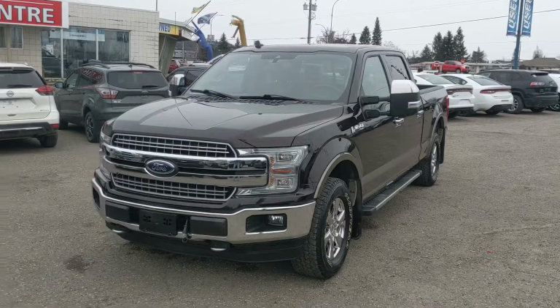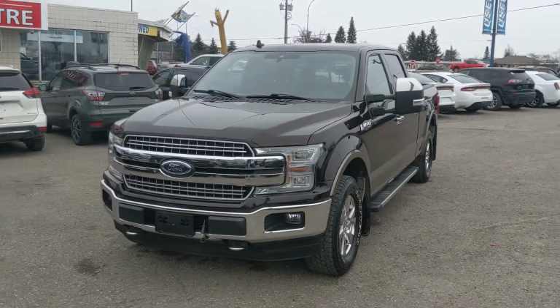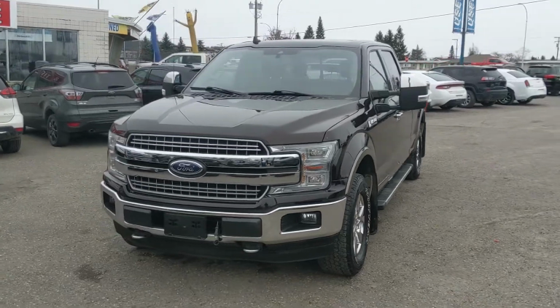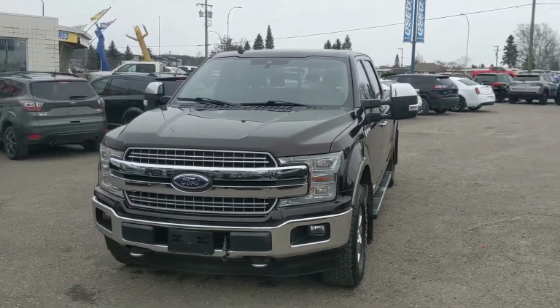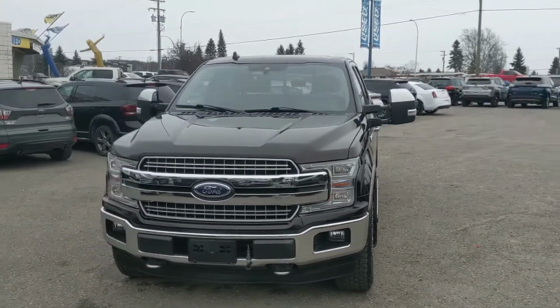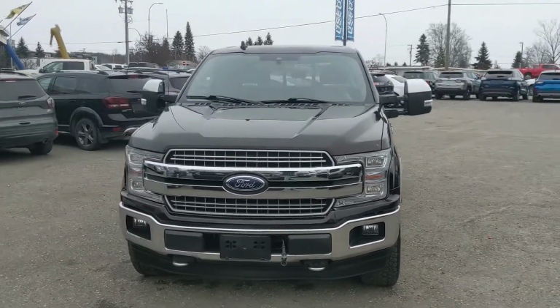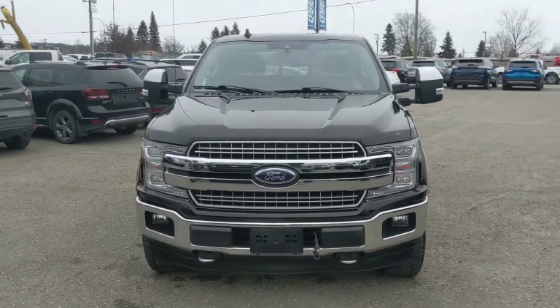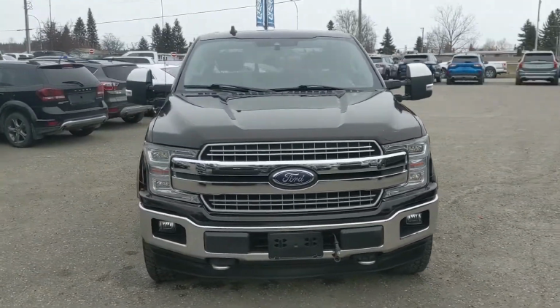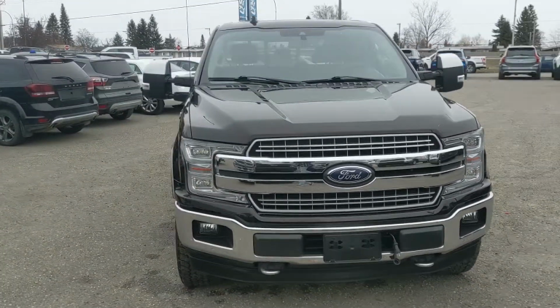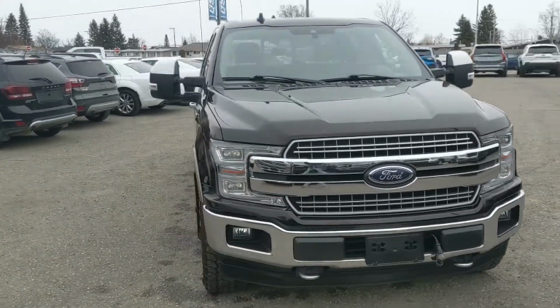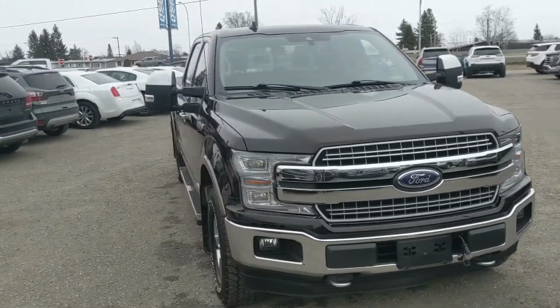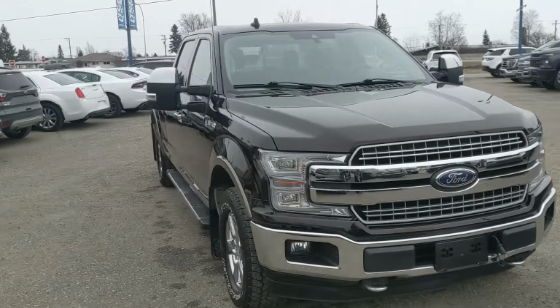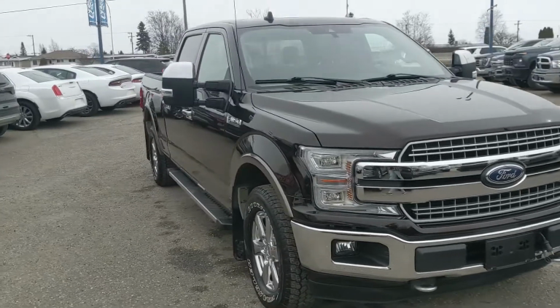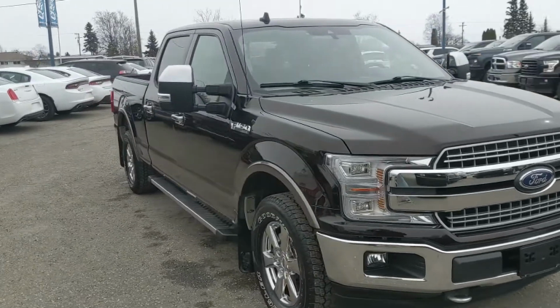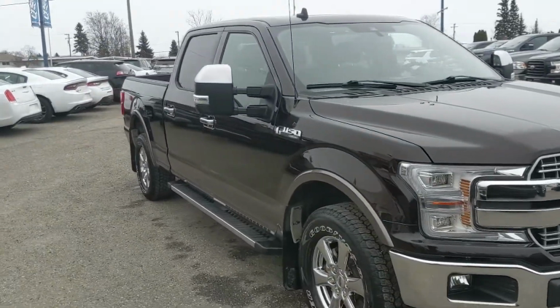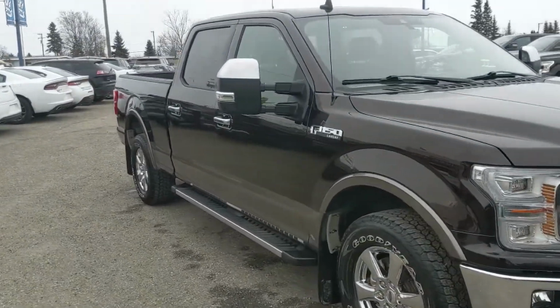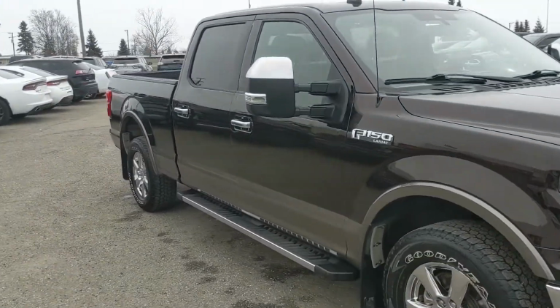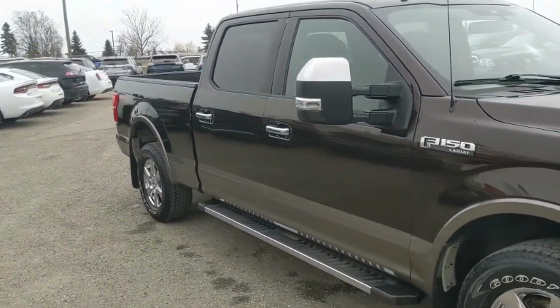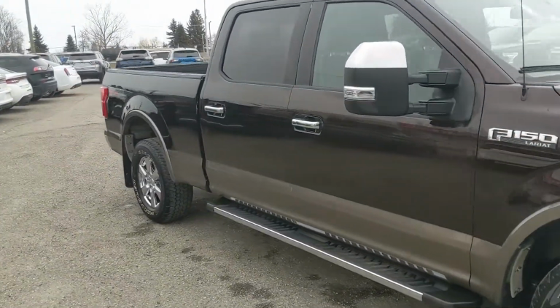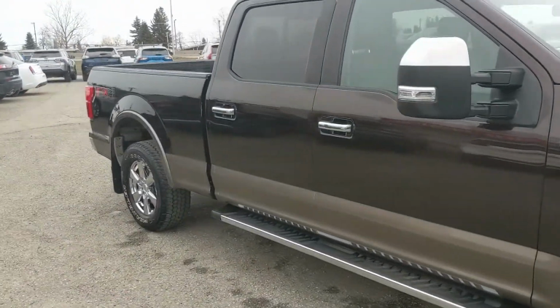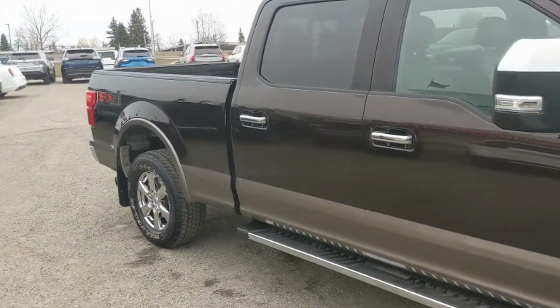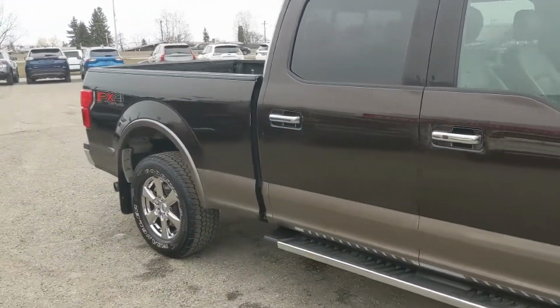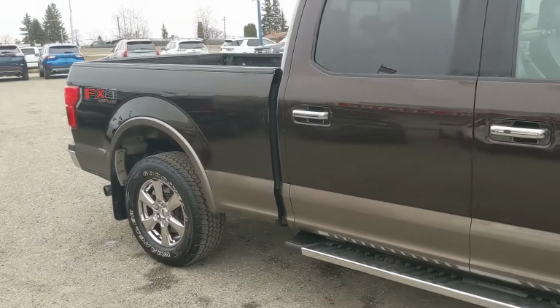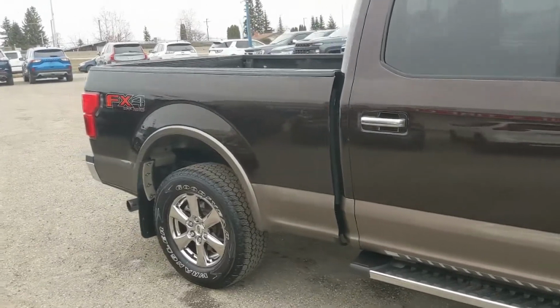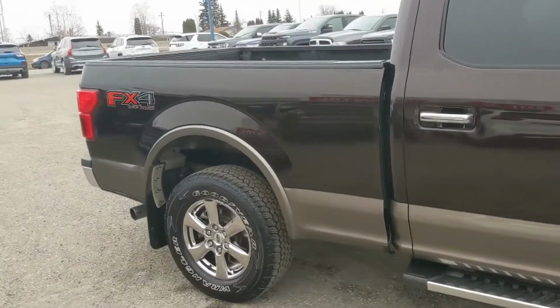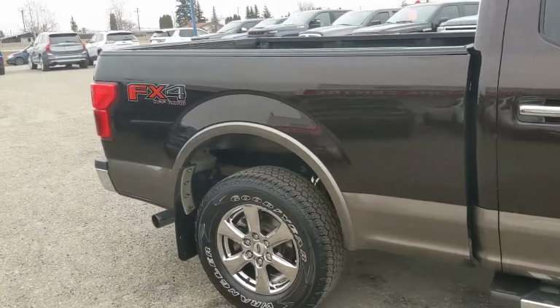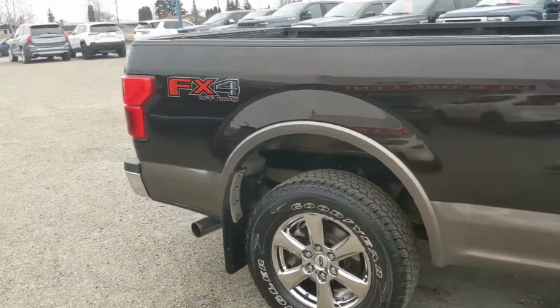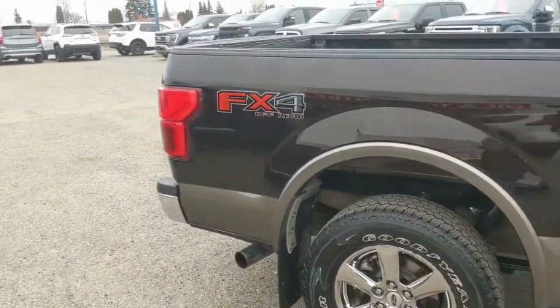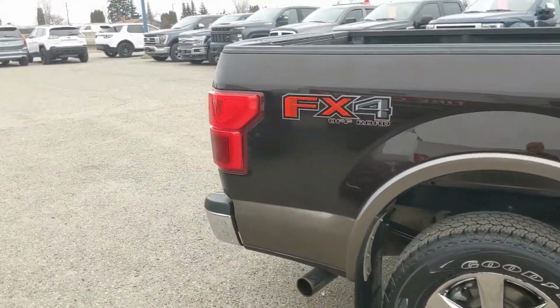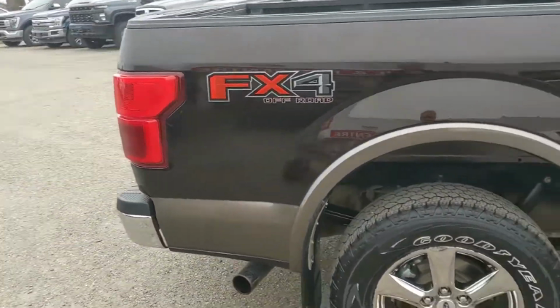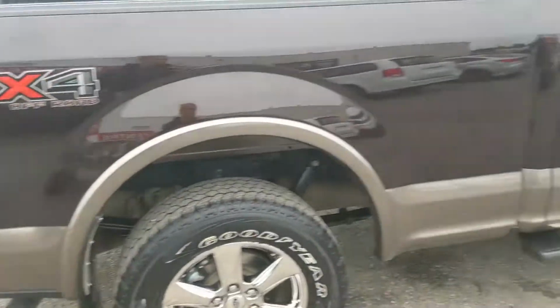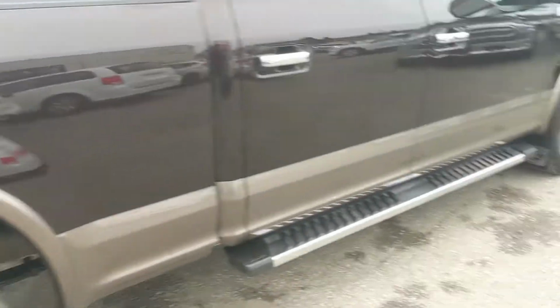Hello, this is Eric at the Prince George Ford Pre-owned Supercenter, and we're taking a look at the 2019 Ford F-150 in a Lariat trim, powered by a 3.5 liter V6 EcoBoost engine, providing you with excellent power for towing, hauling, and 4x4ing, with some great fuel efficiency.